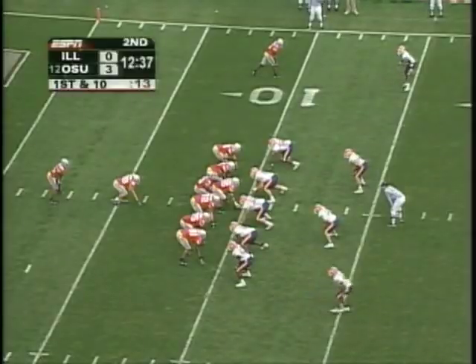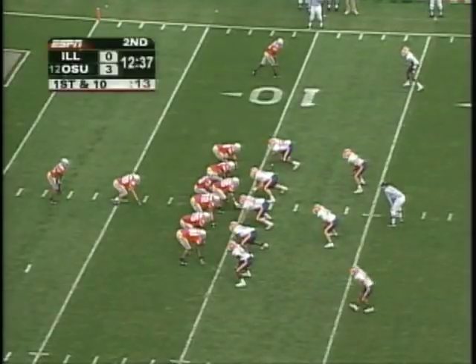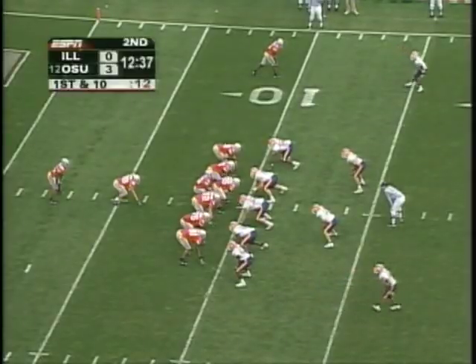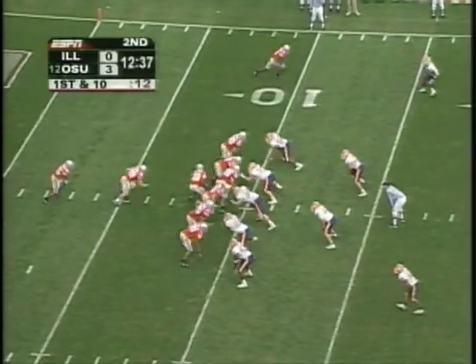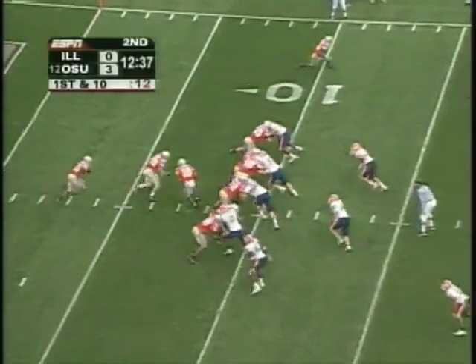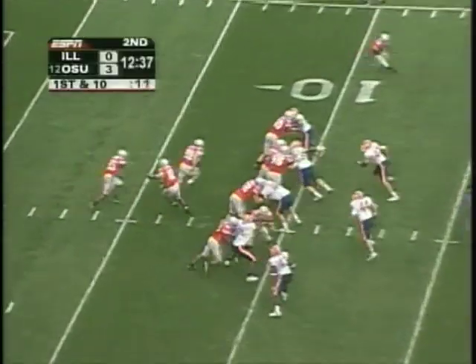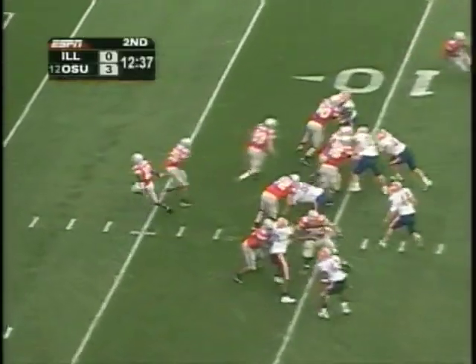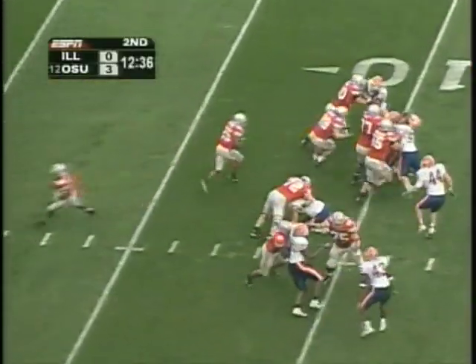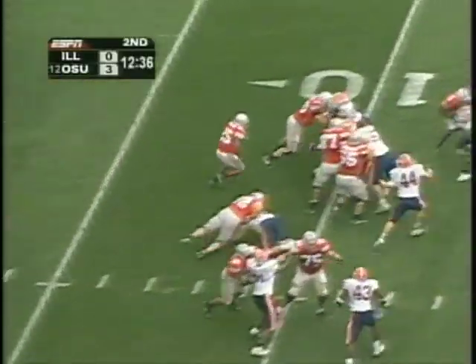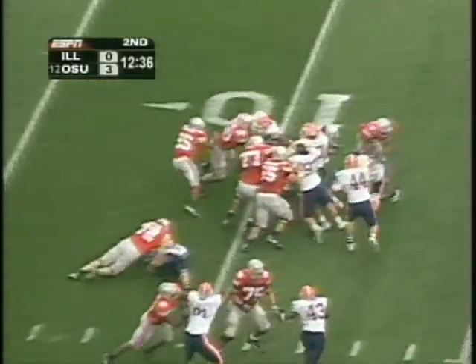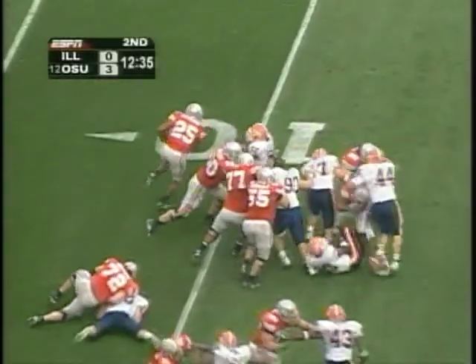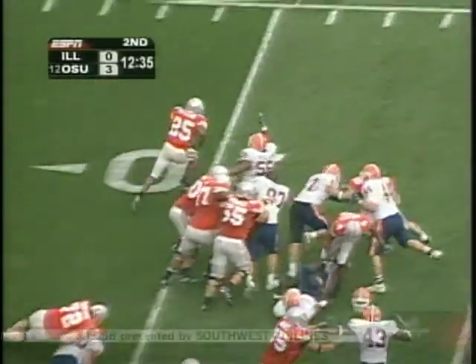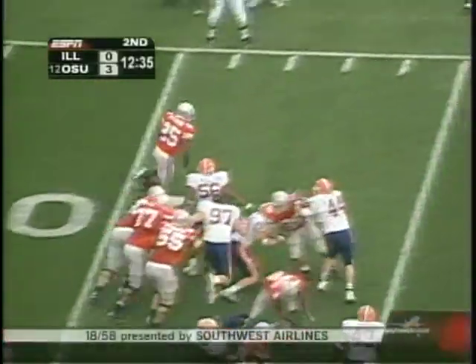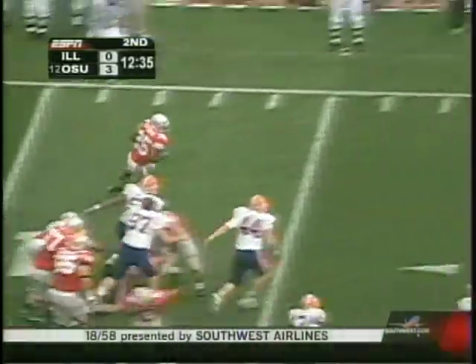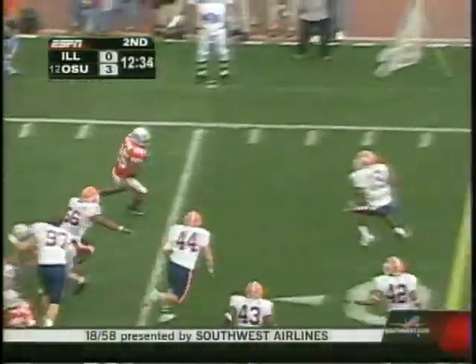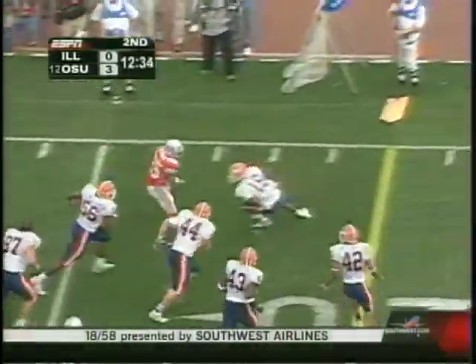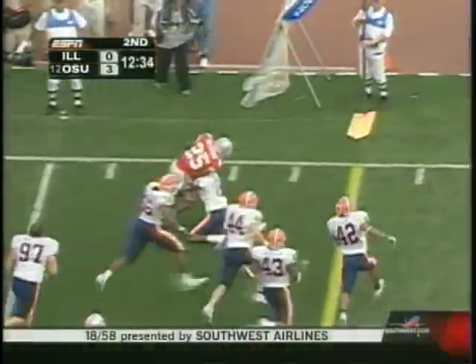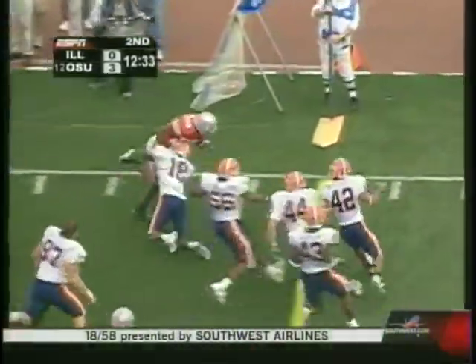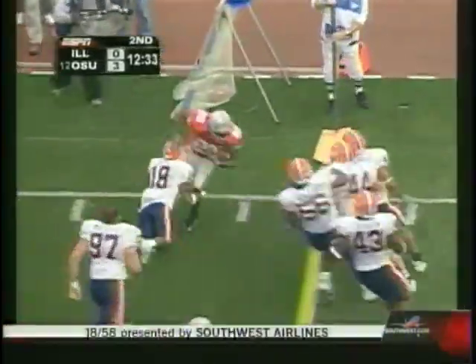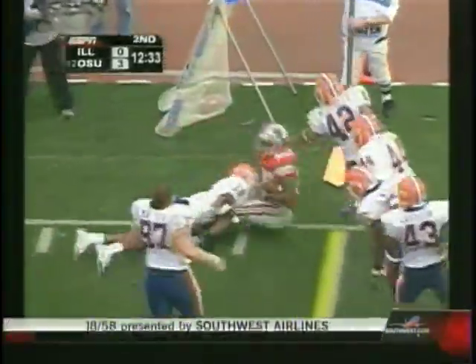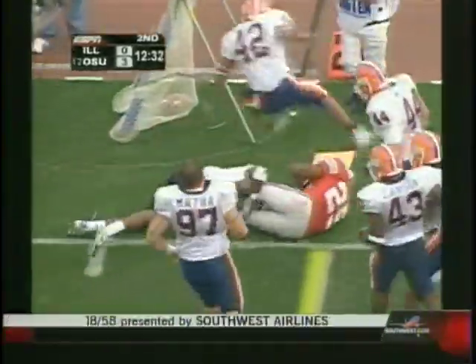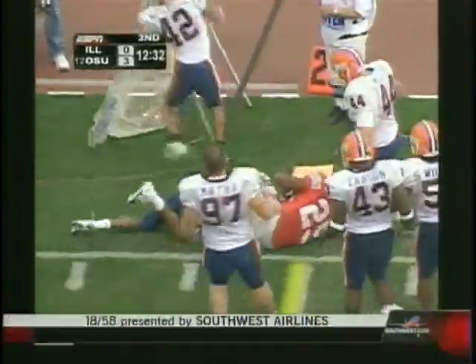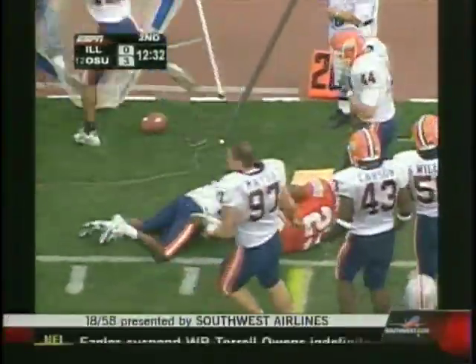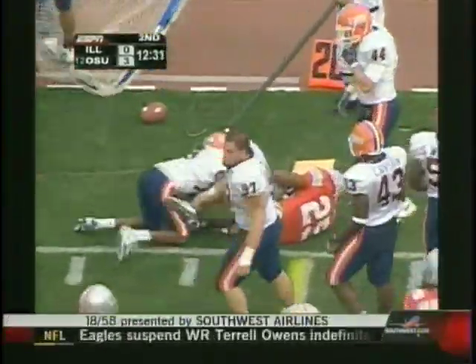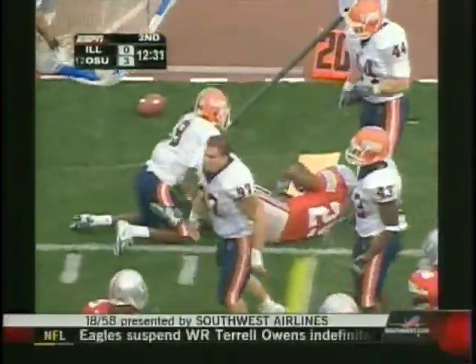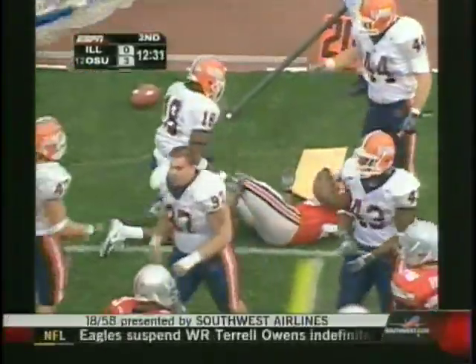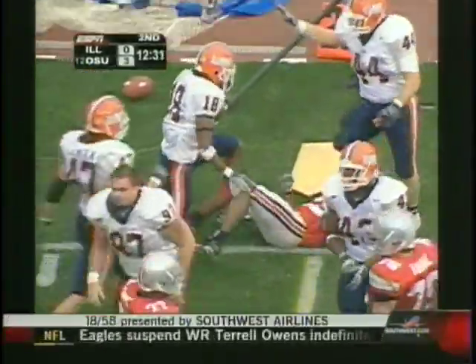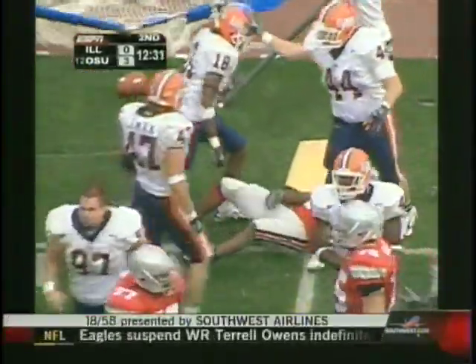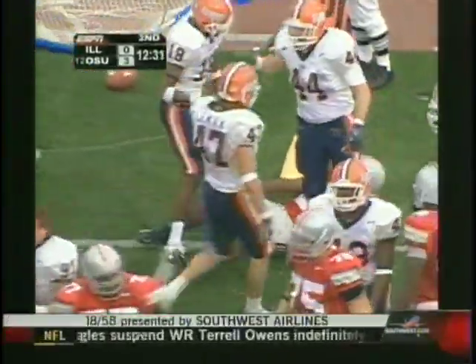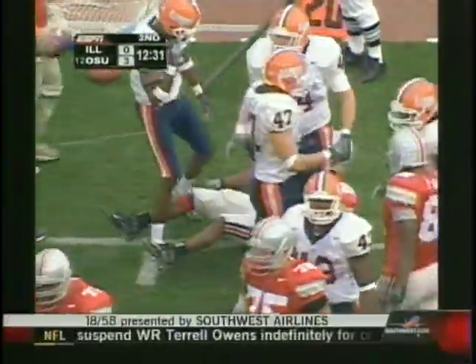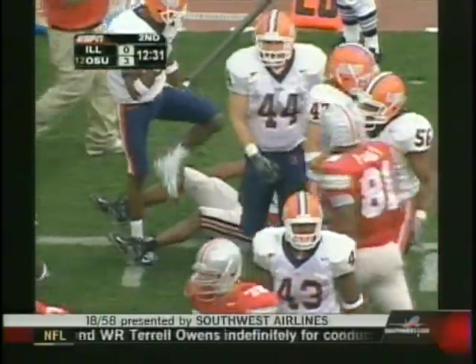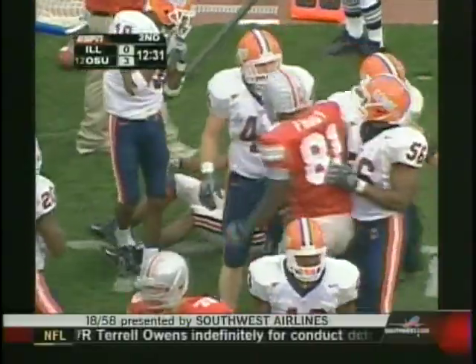From the goal line. Troy Smith under center, they want to run it on first down. And it's Antonio Pittman. Good game for him, out close to a first down. Pick up of nine.